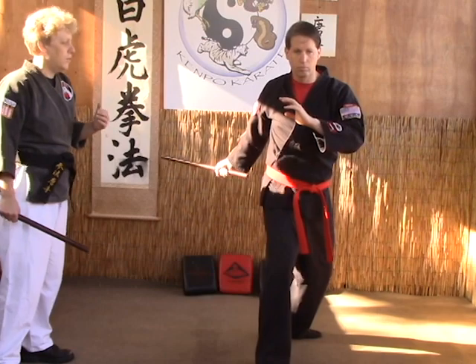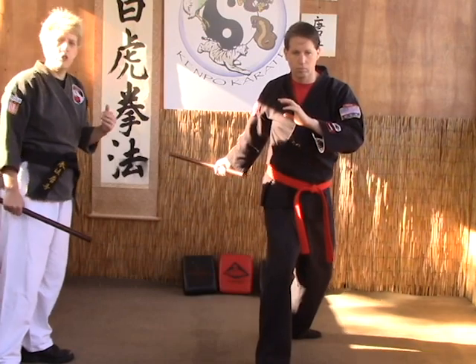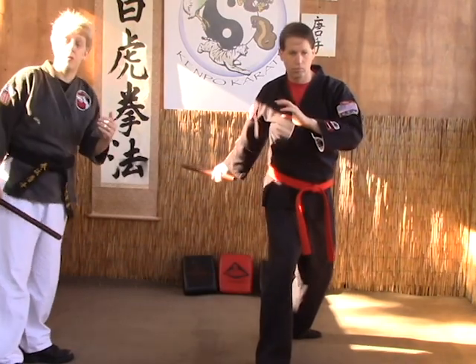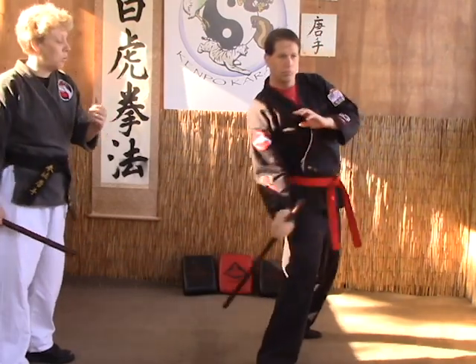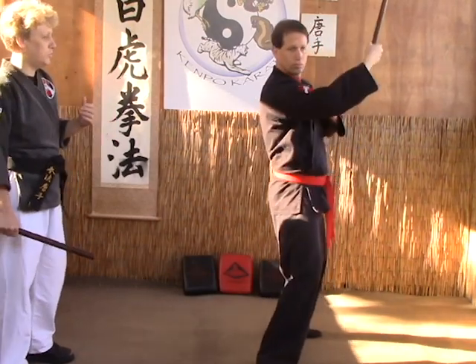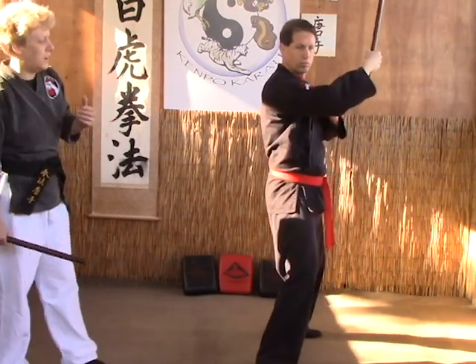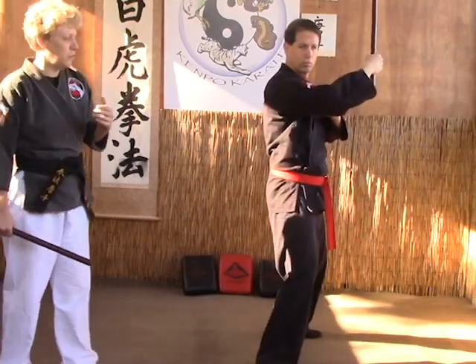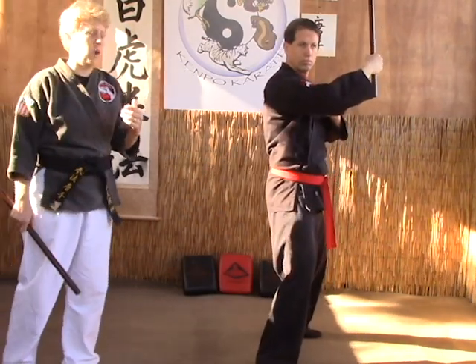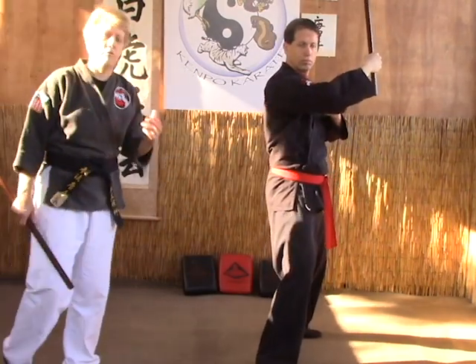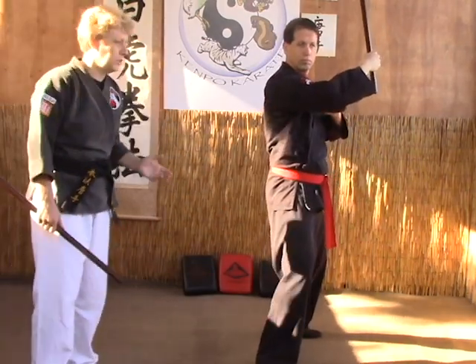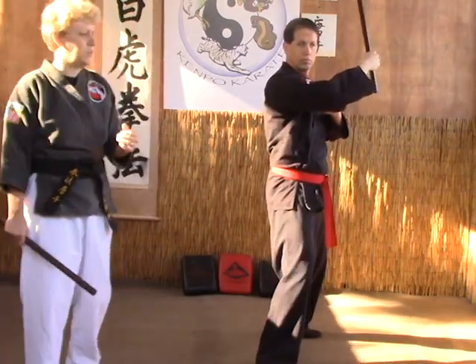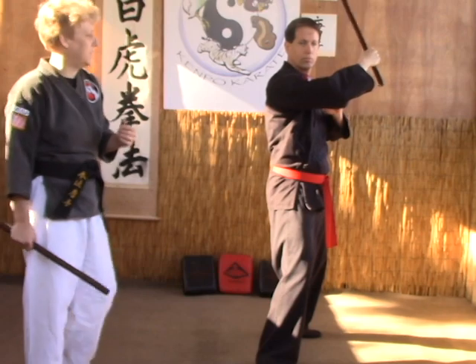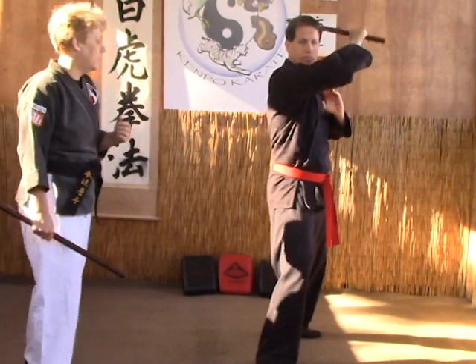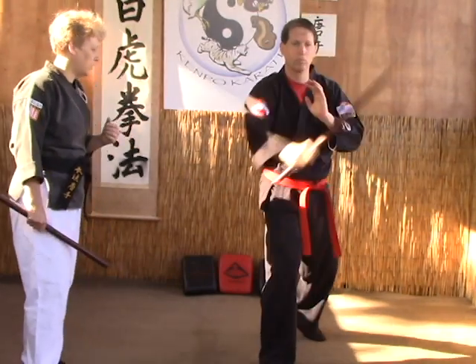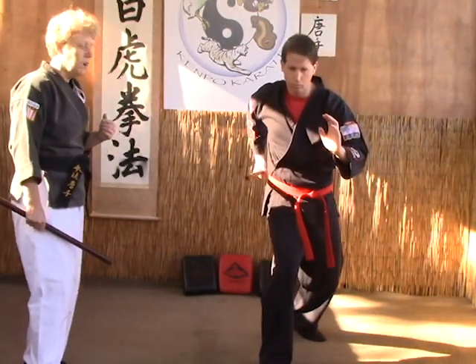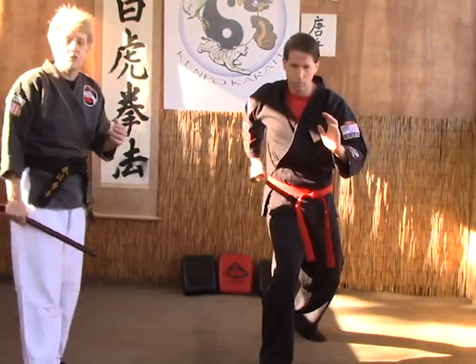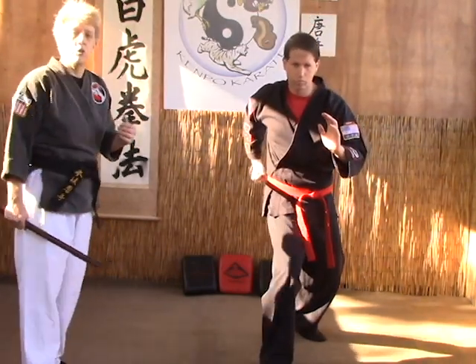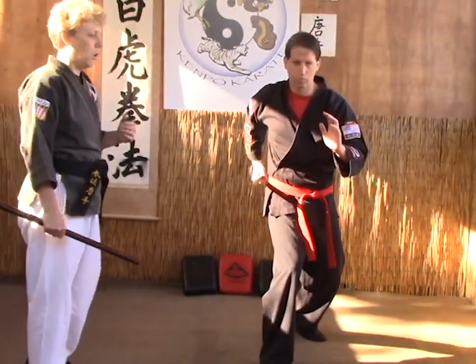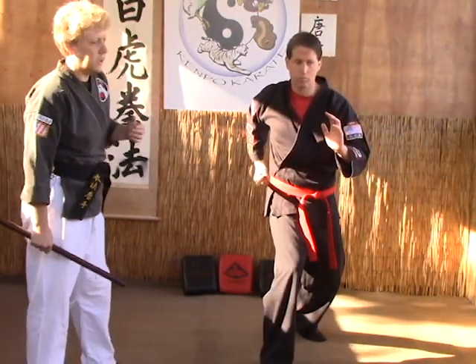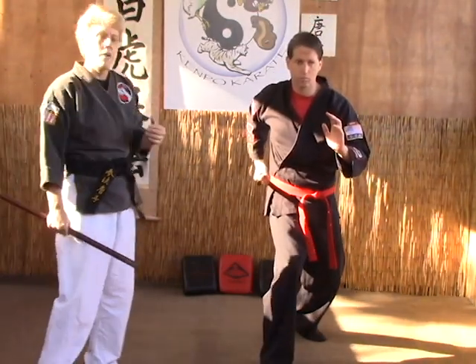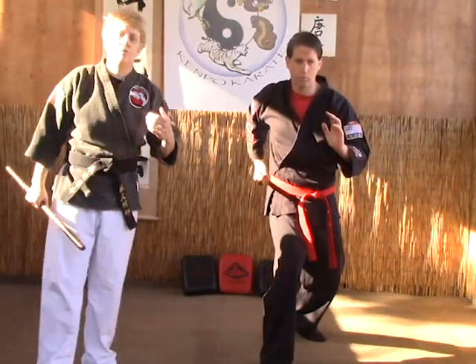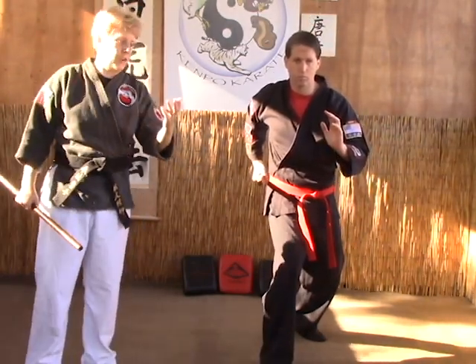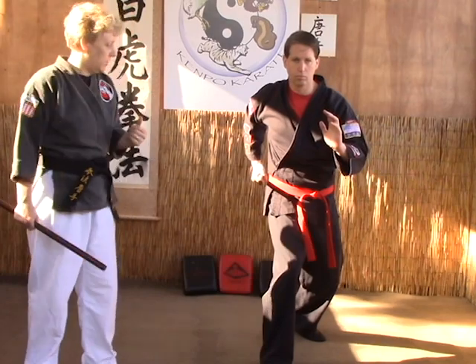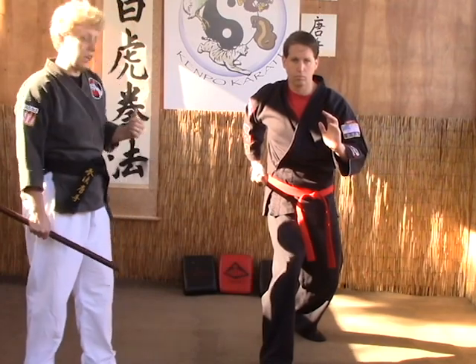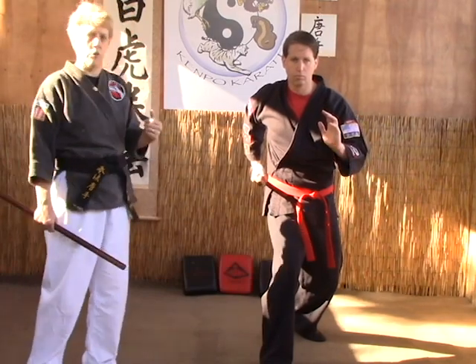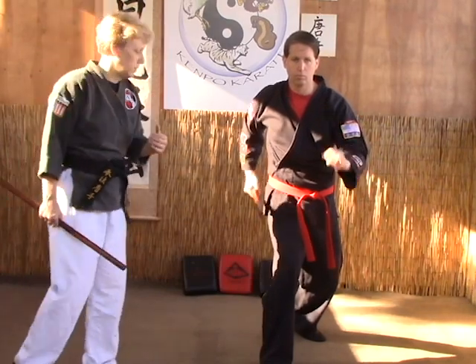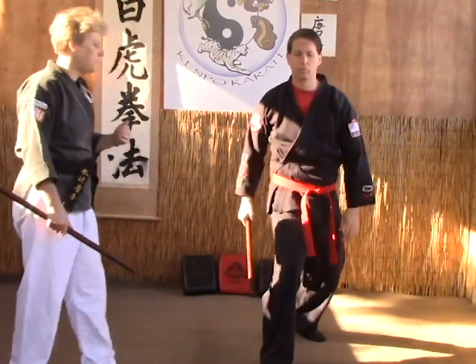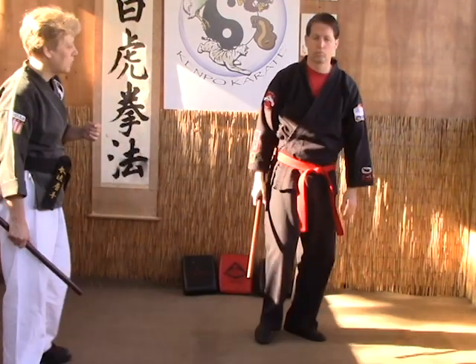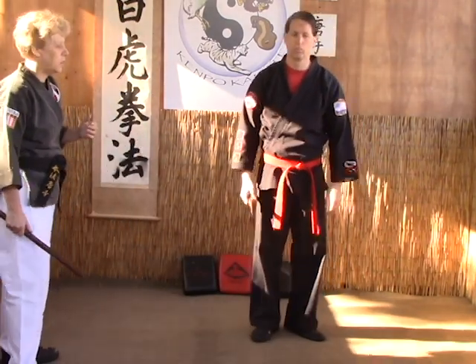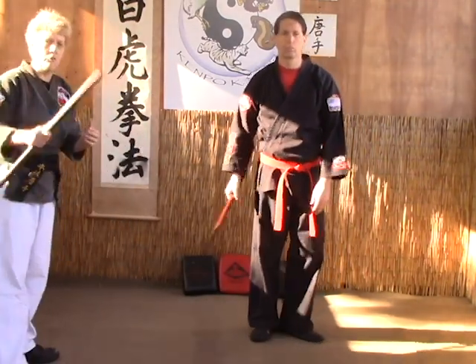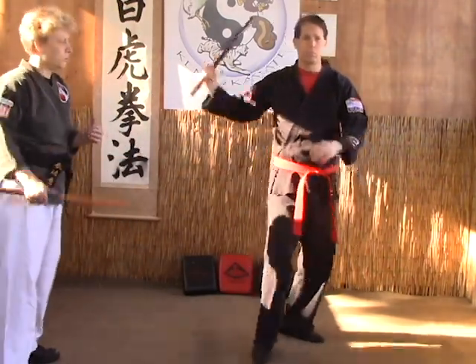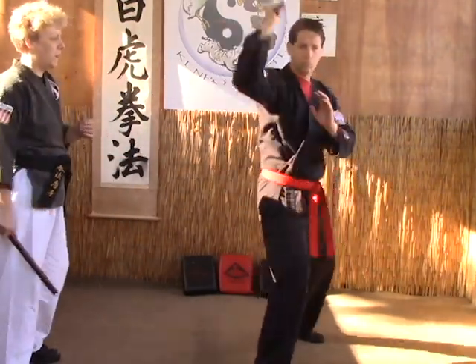Then from here you're going to do your other corner, which is the other diagonal. You're going to go up from 4:30 to 10:30 and then down 10:30 to draw strike, and this should all be done stationary. This will cover all four corners of the body.